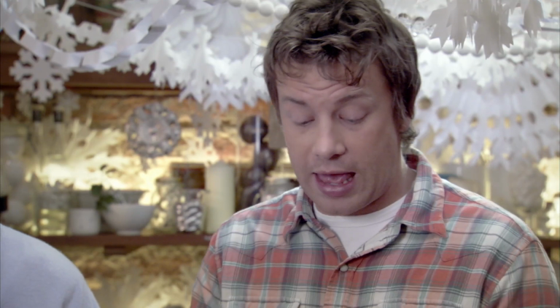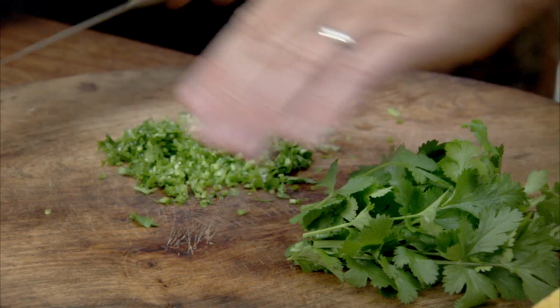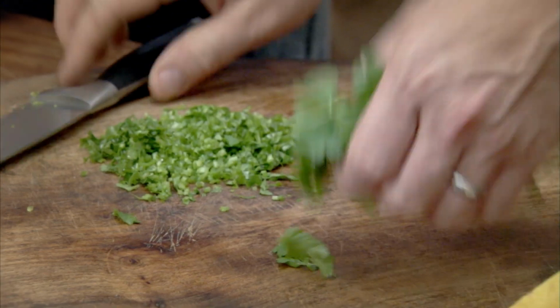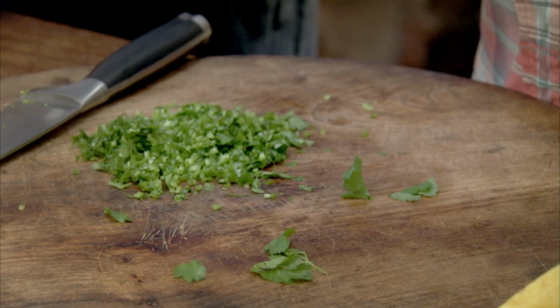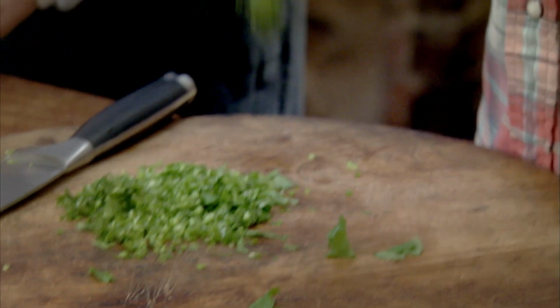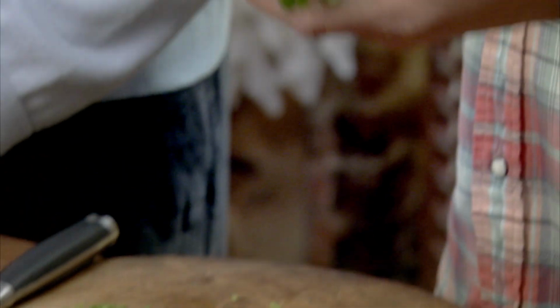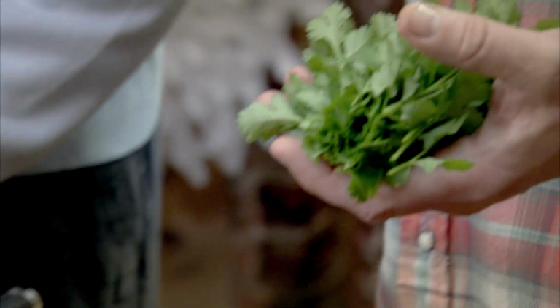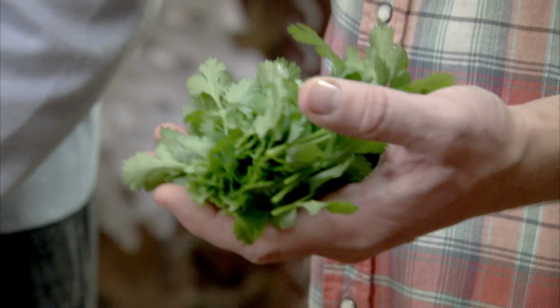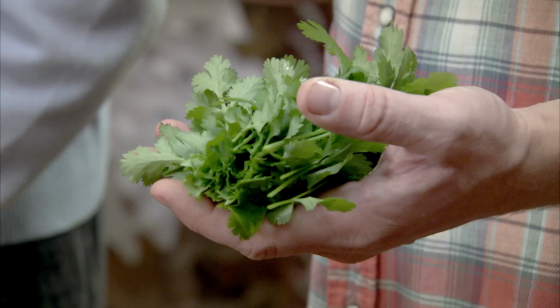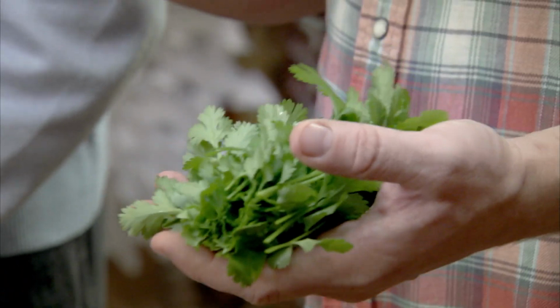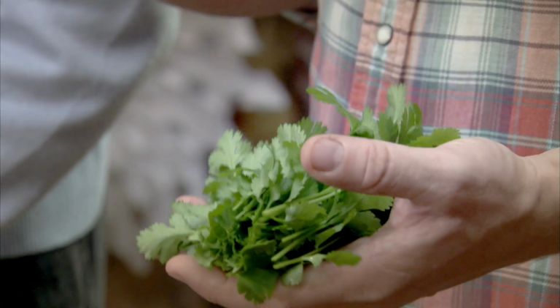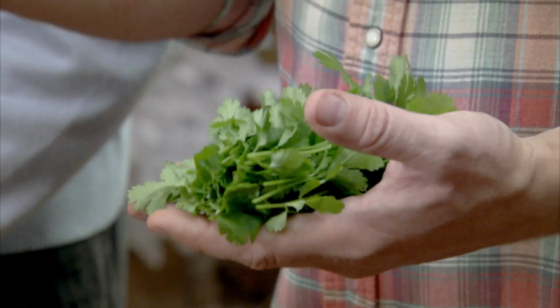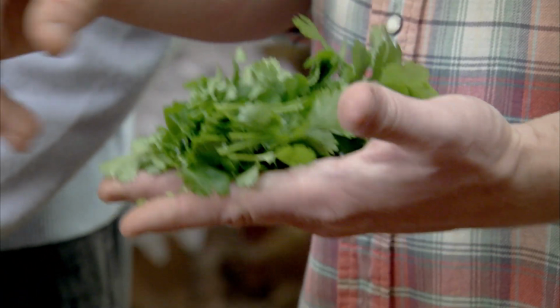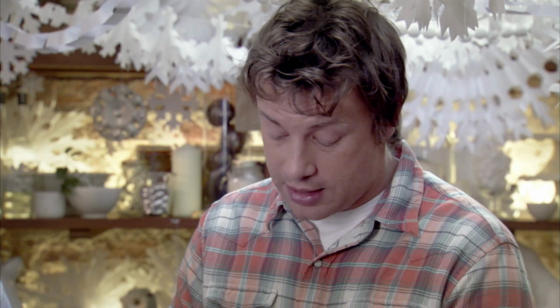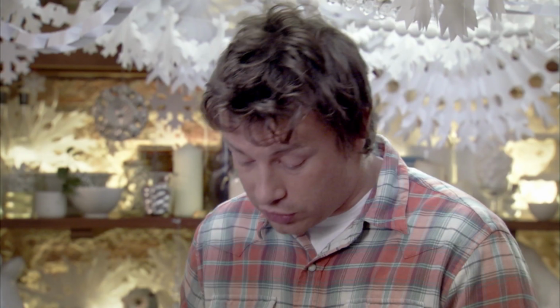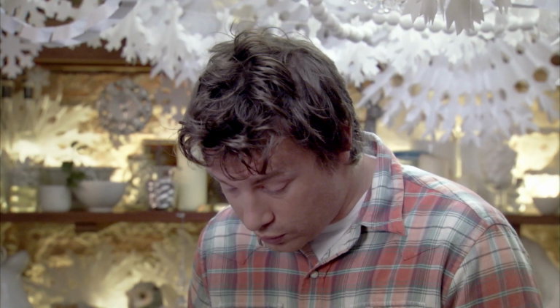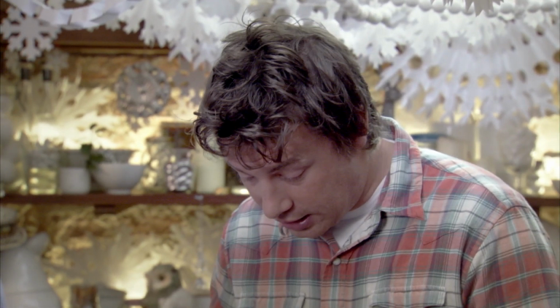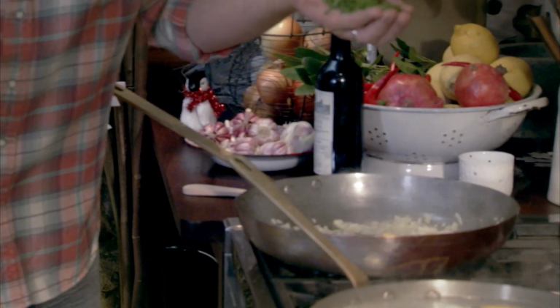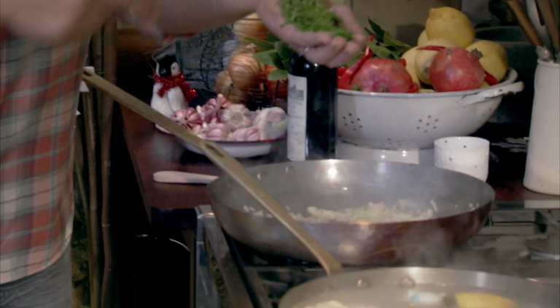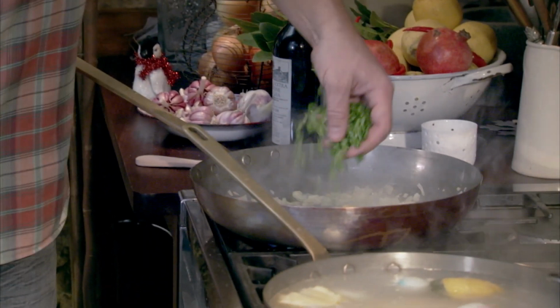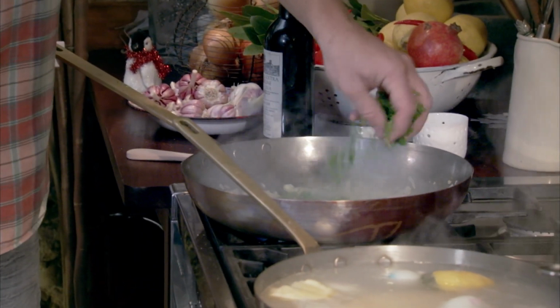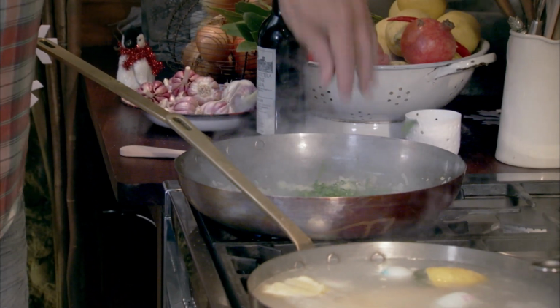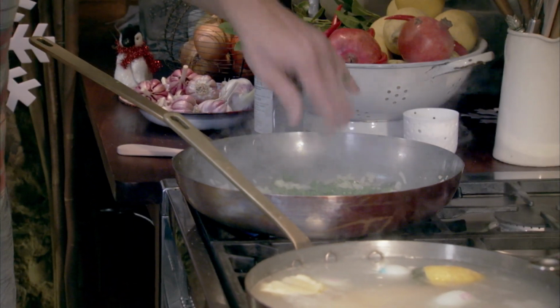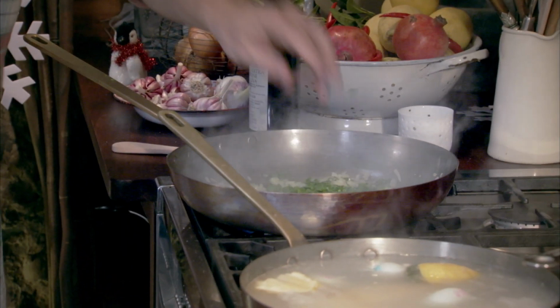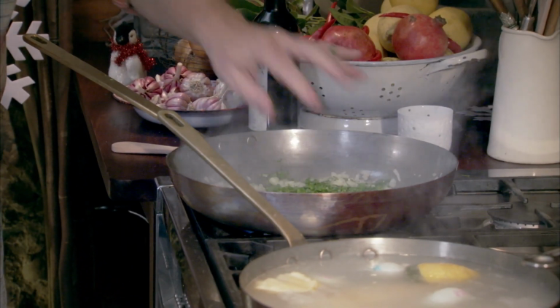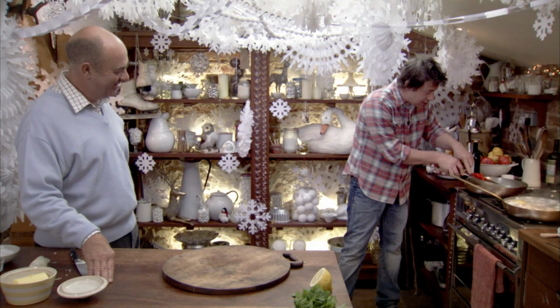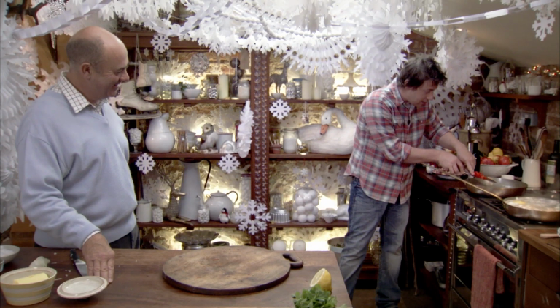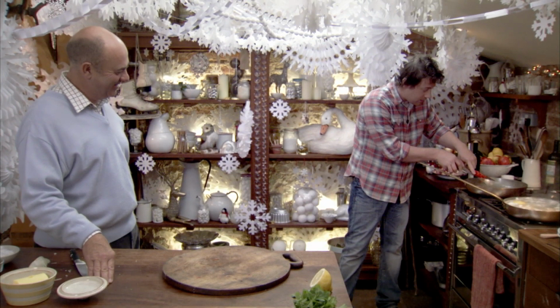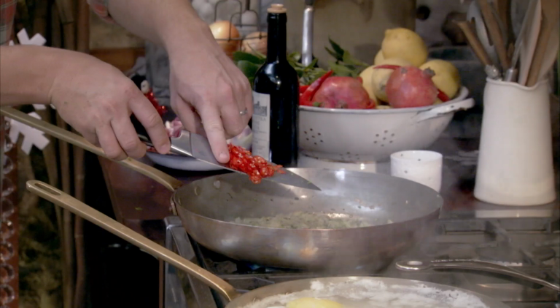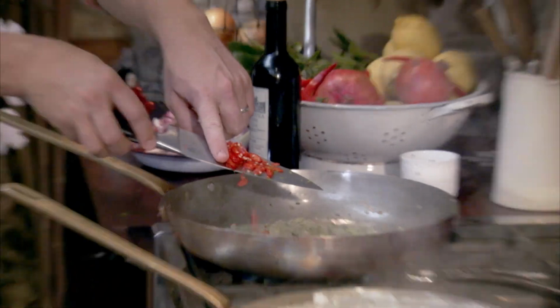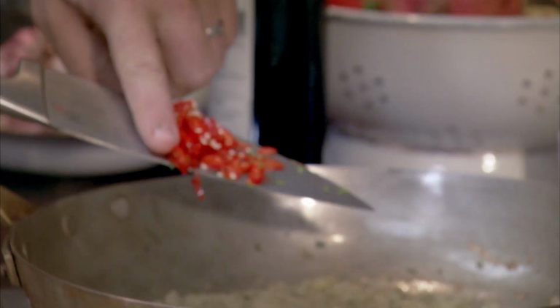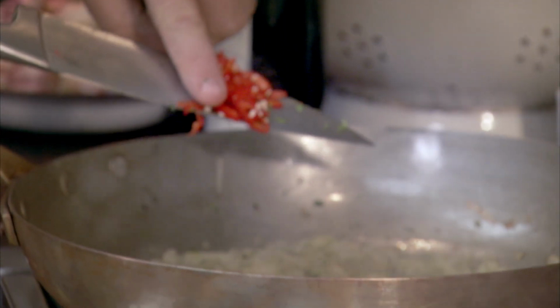Coriander — some people hate it. I'd say they haven't given it enough chance. You've got the lovely soft leaves here, and then you've got the stalks here. Coriander stalks go in. One chilli goes in to the onions here.